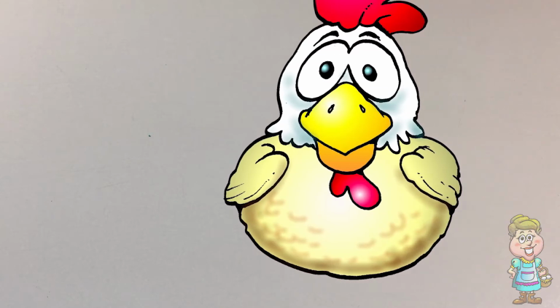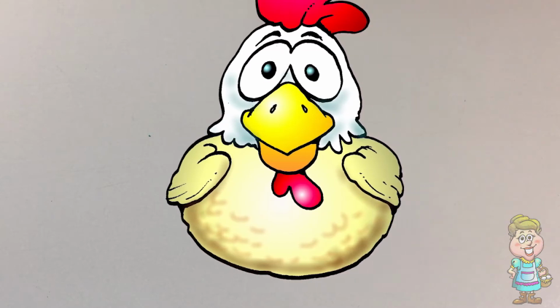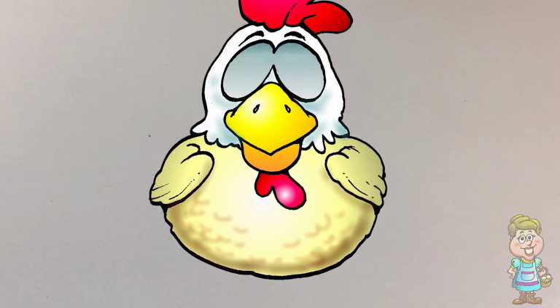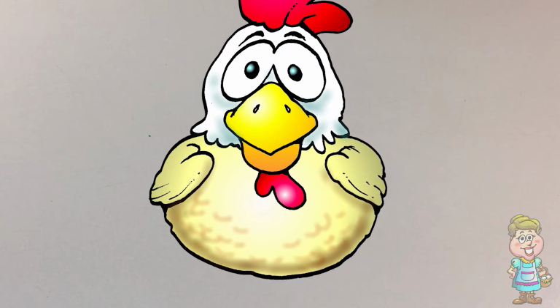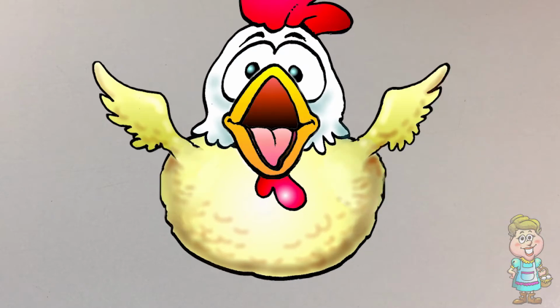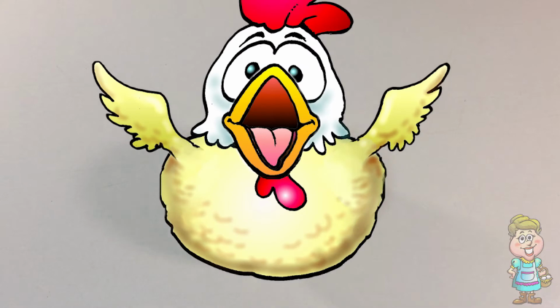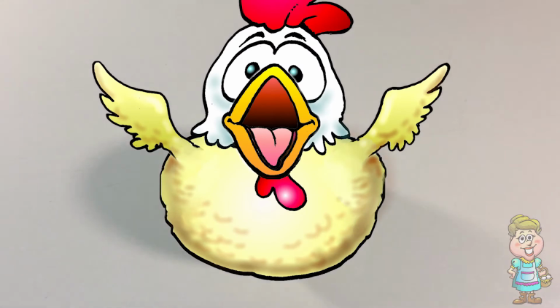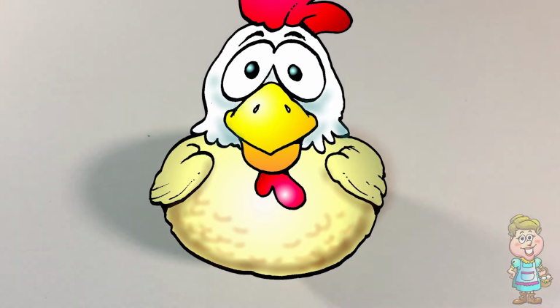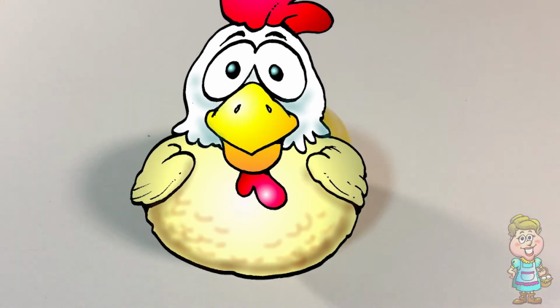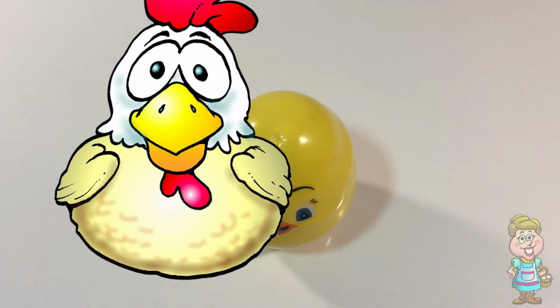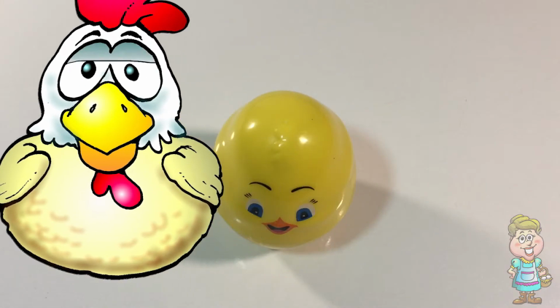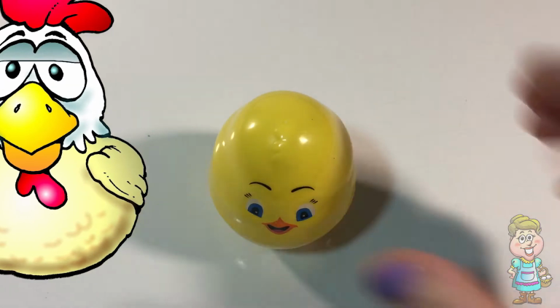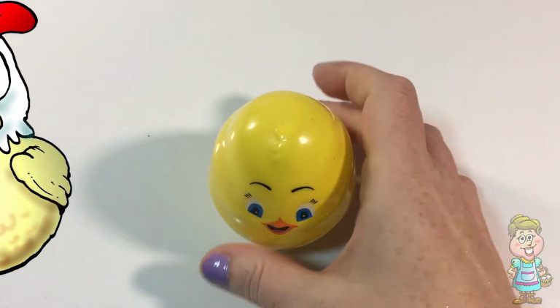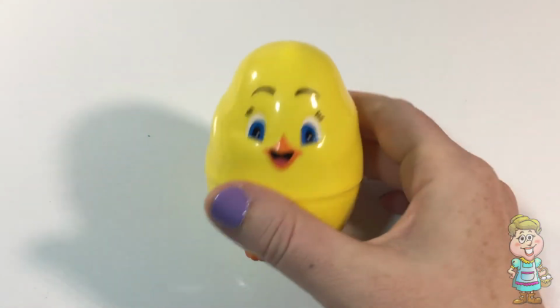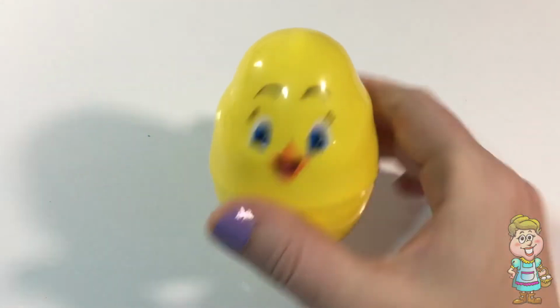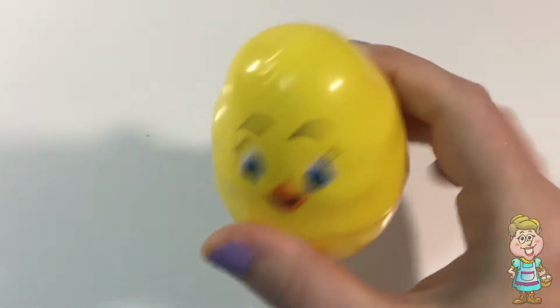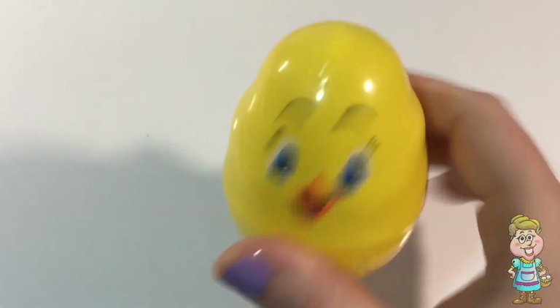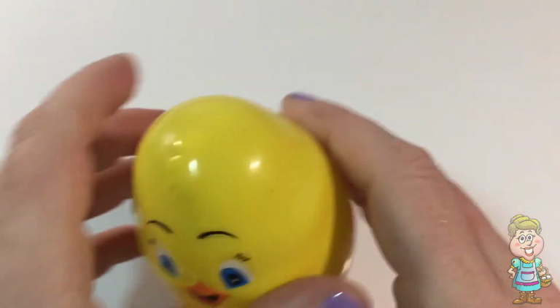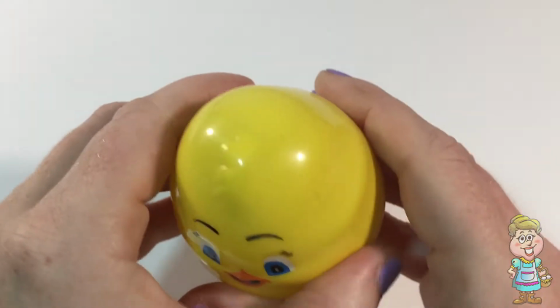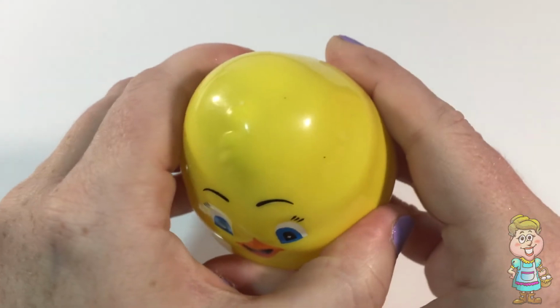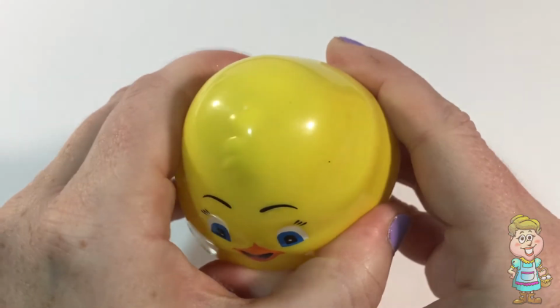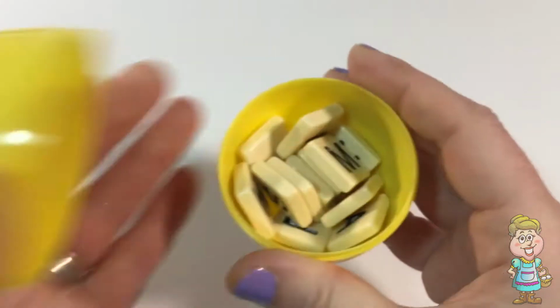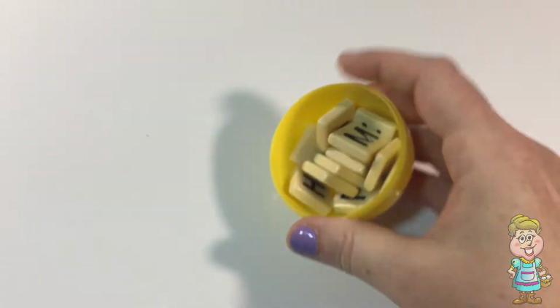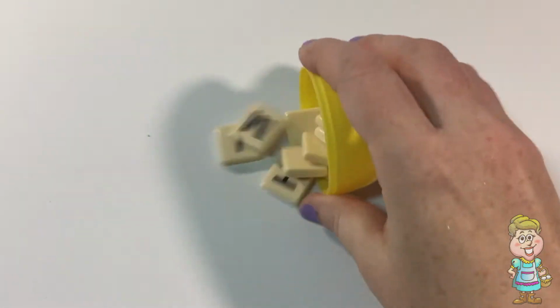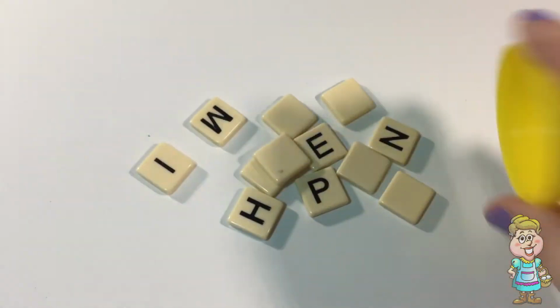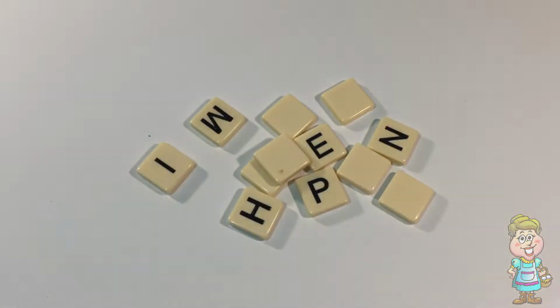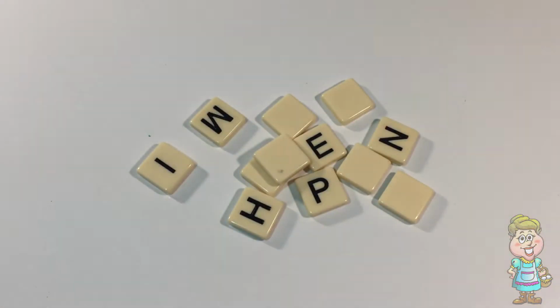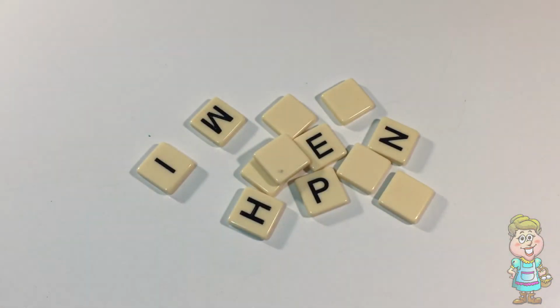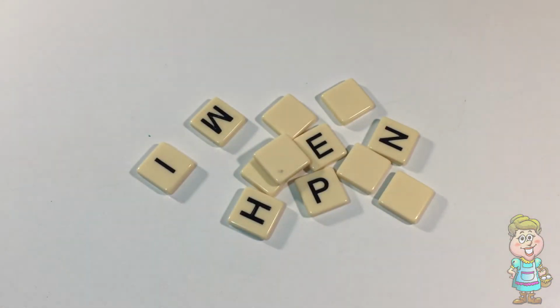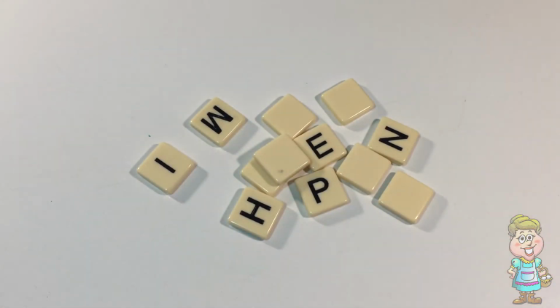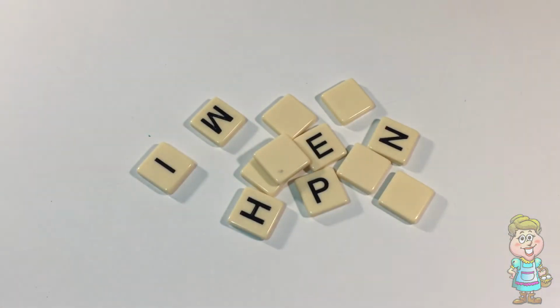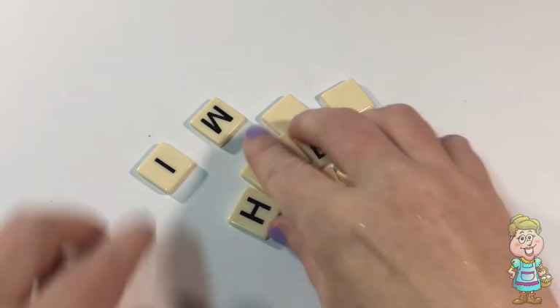Do you have an egg for me today? Thanks, Pocky. I wonder what's inside. Oh, we're going to do a Play-Doh state today.